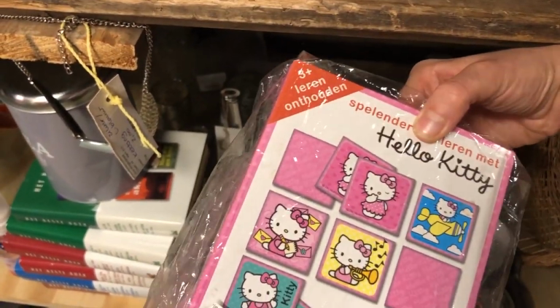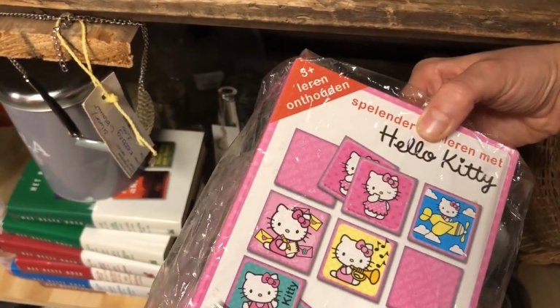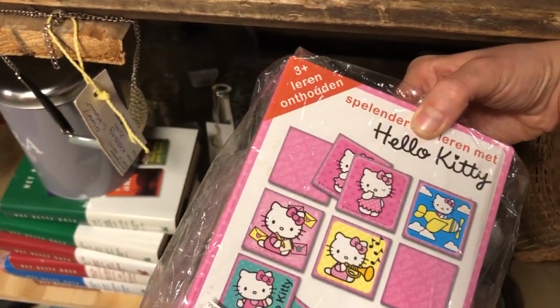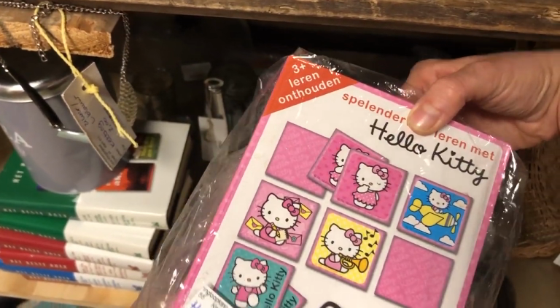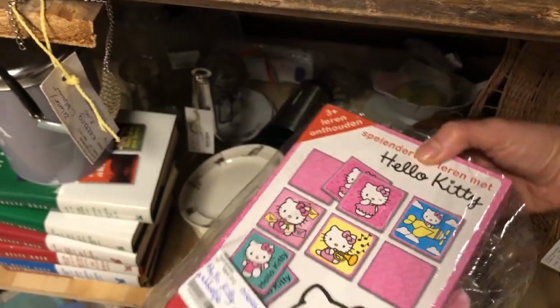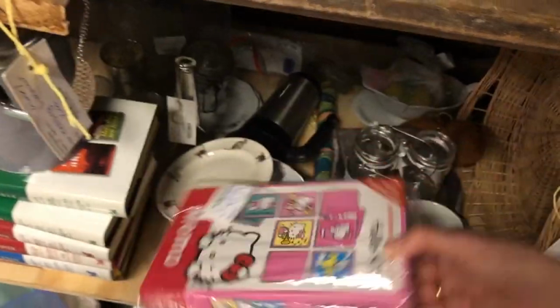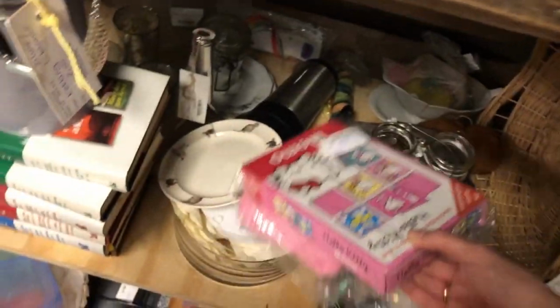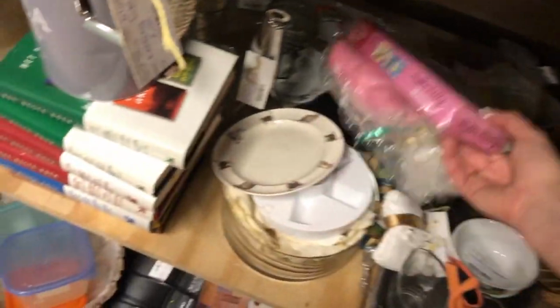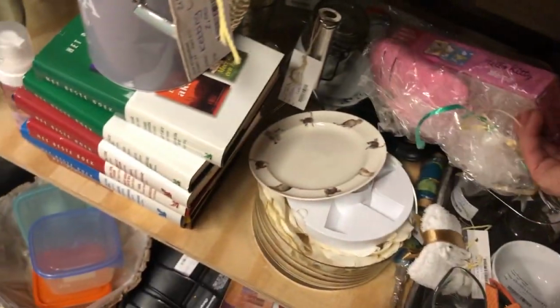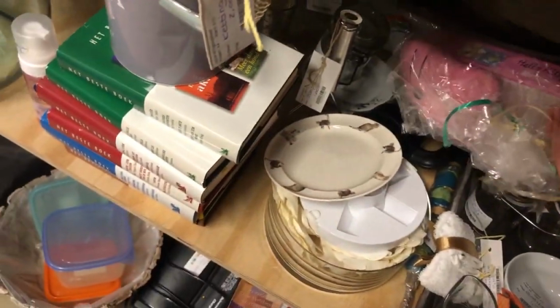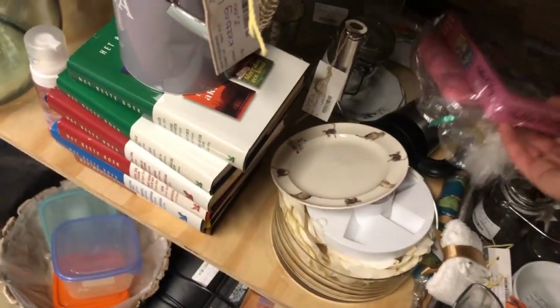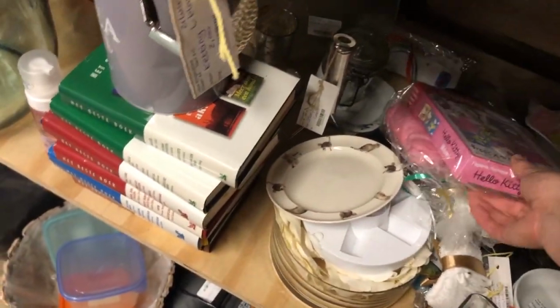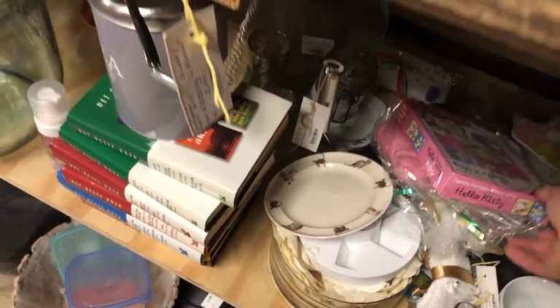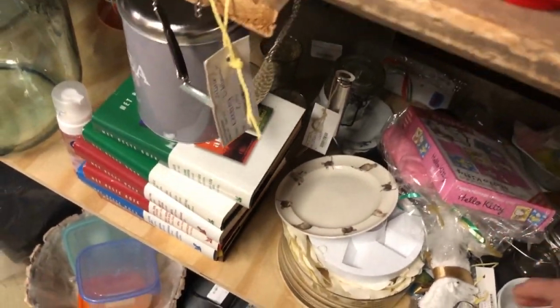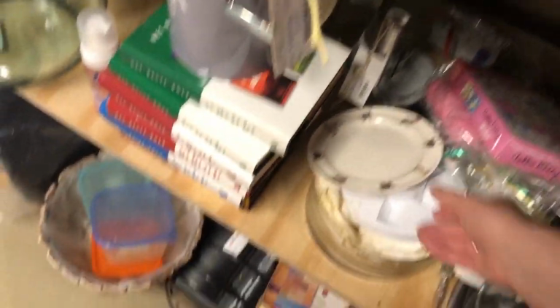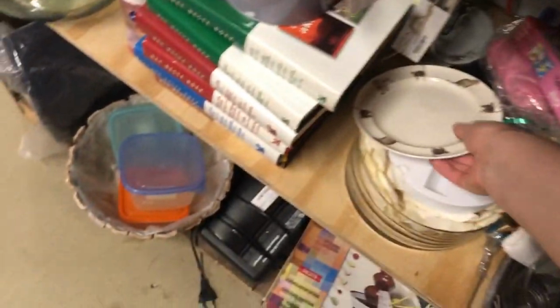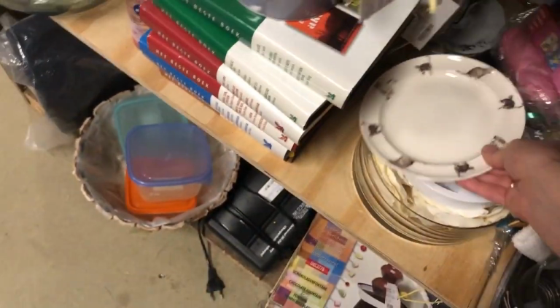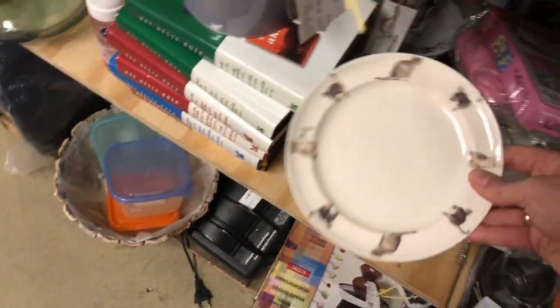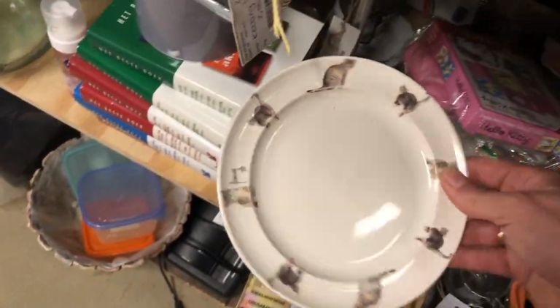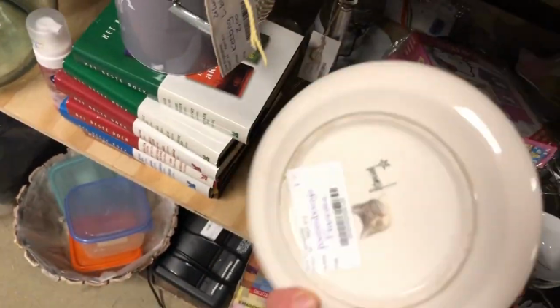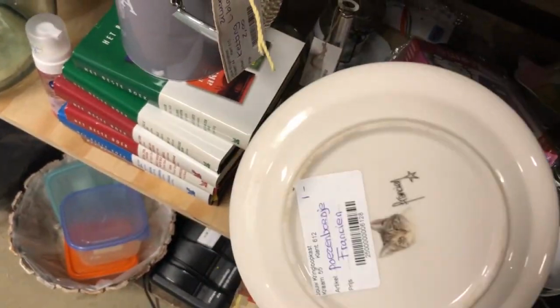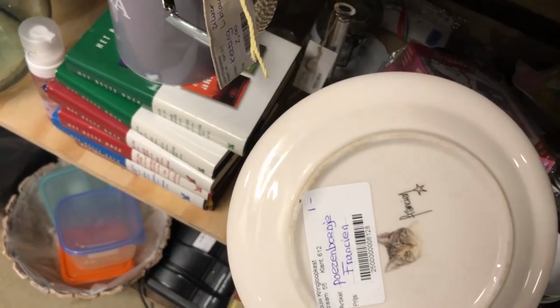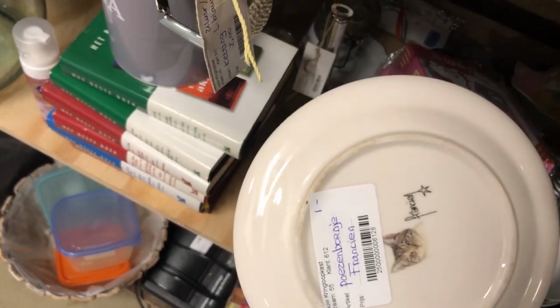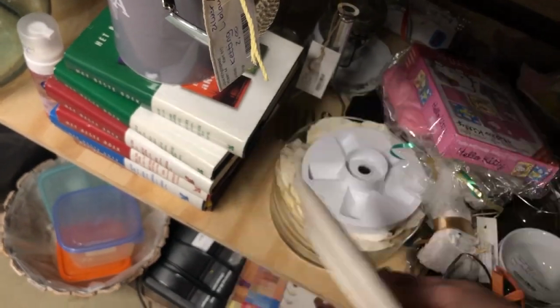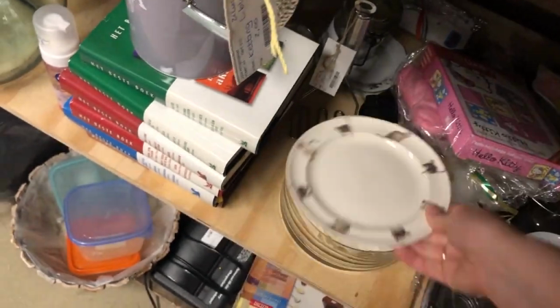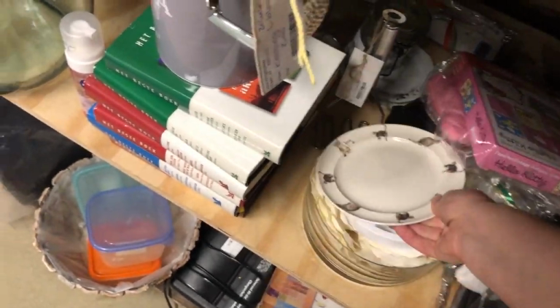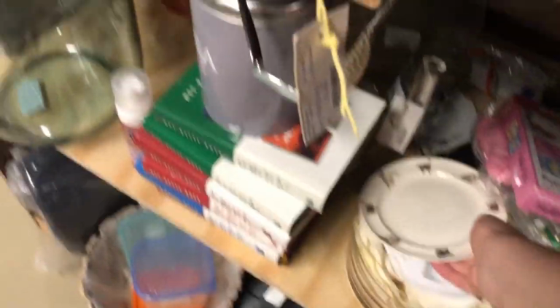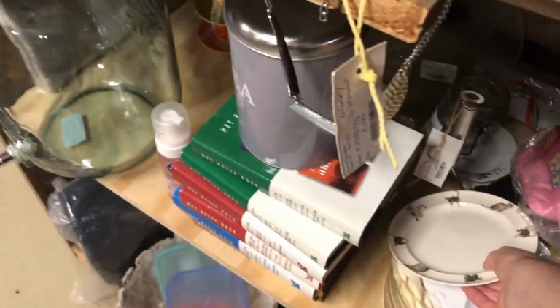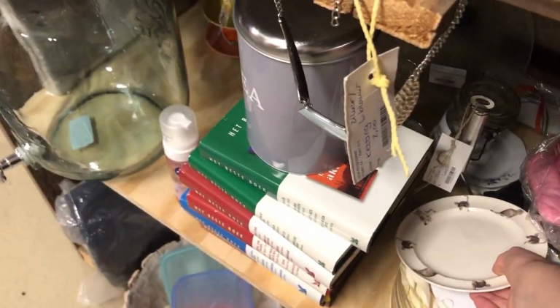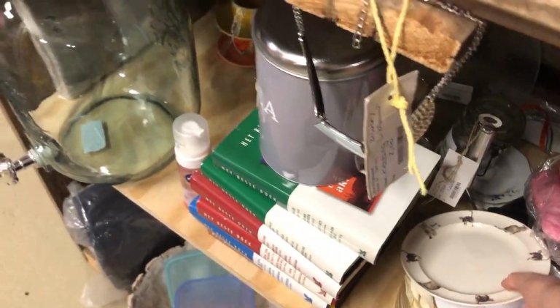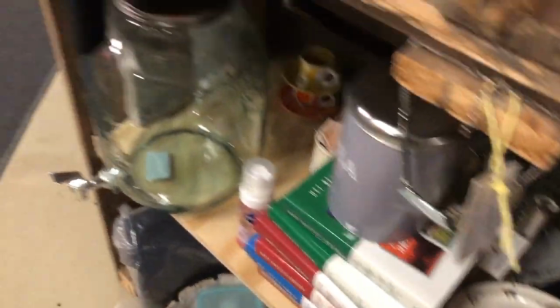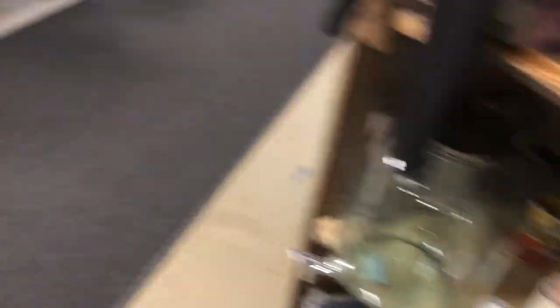I was thinking about getting this rubella but I decided not to buy it because we already have a ton of memory games at our house. Also, Naomi would be all over this cat plate.